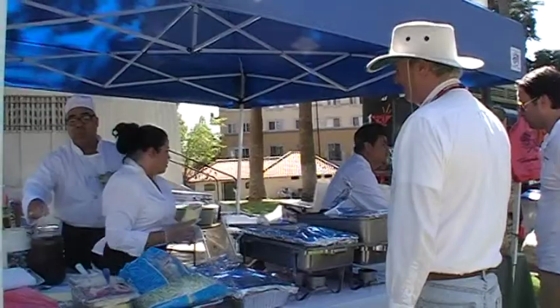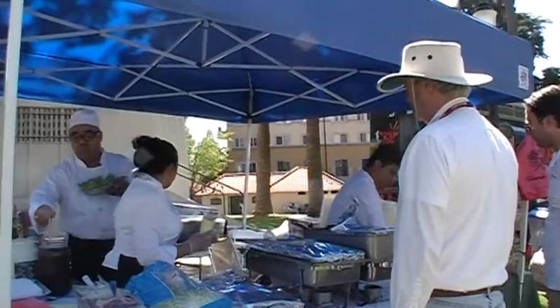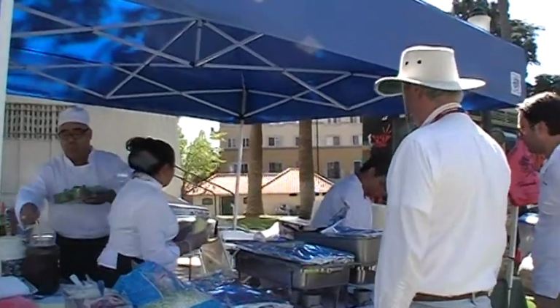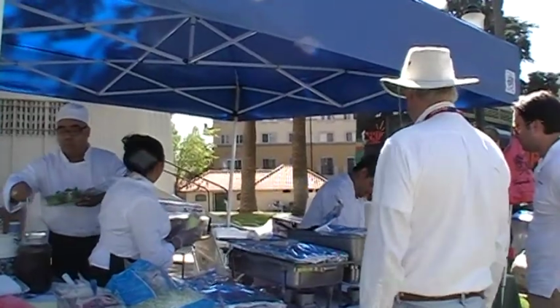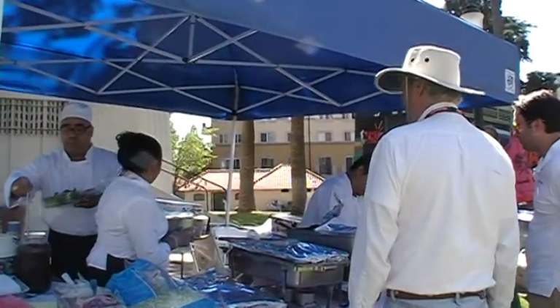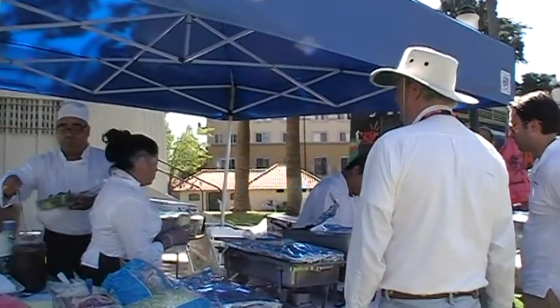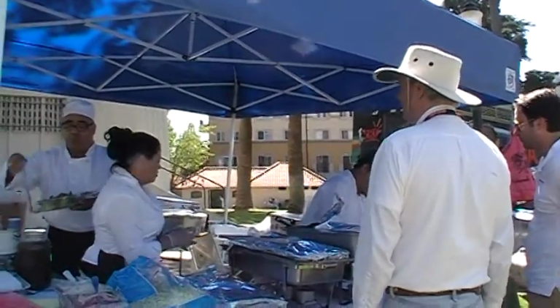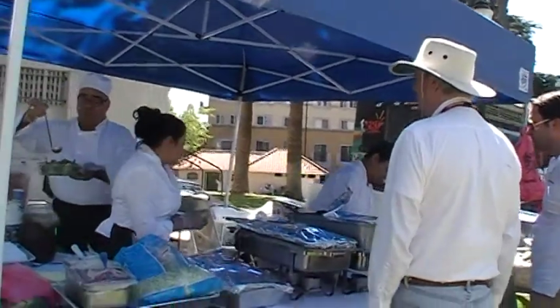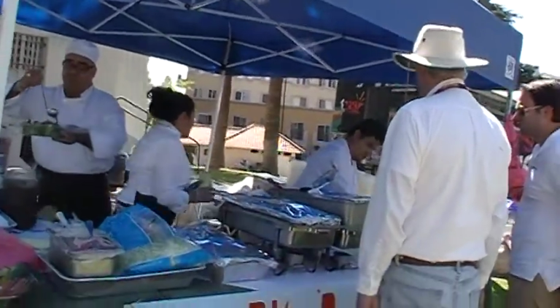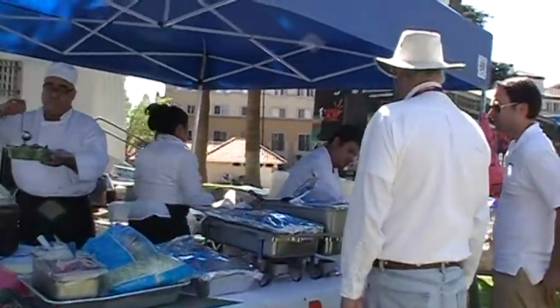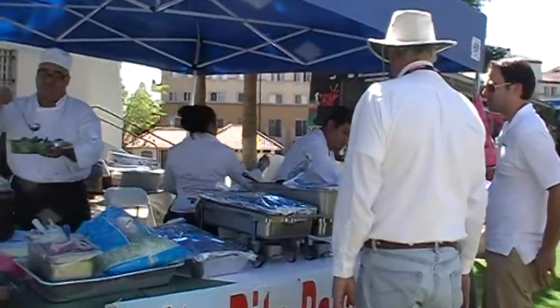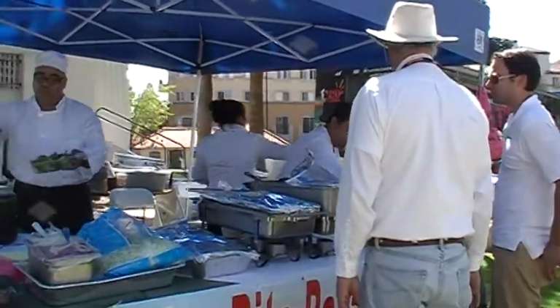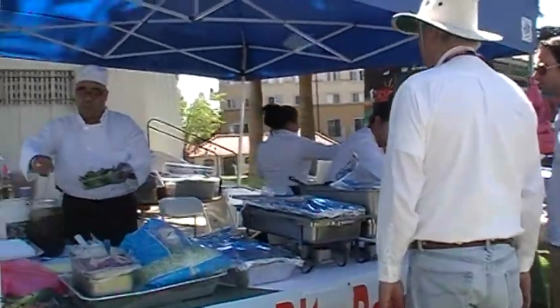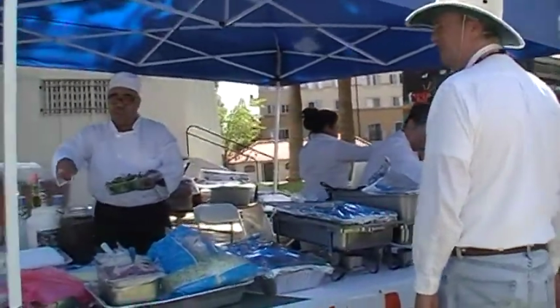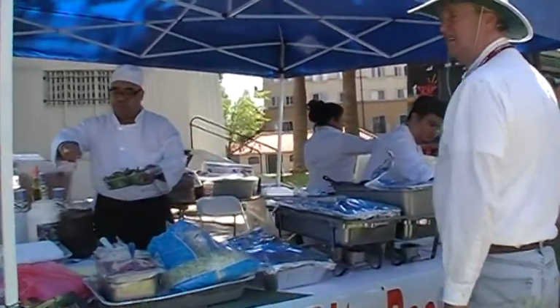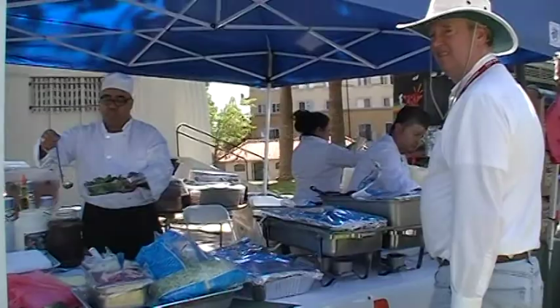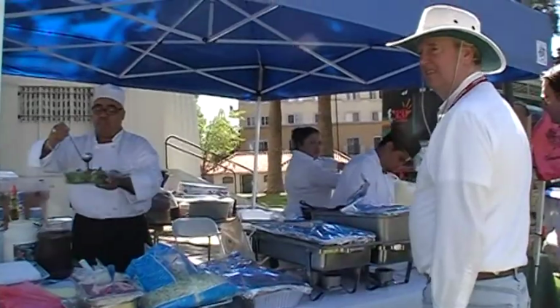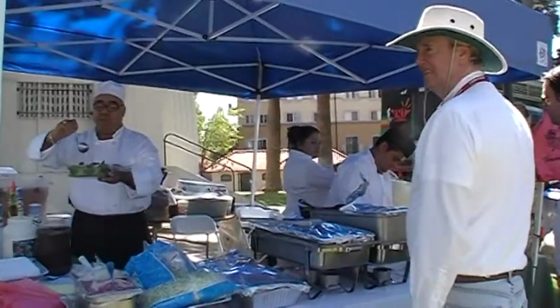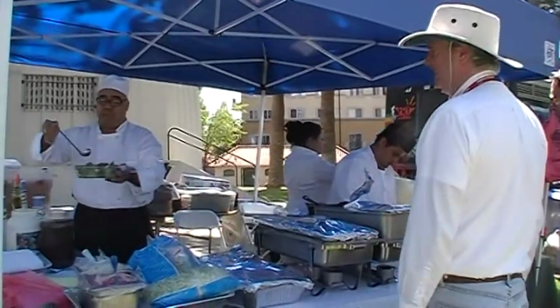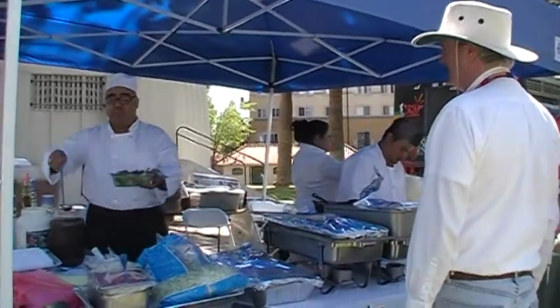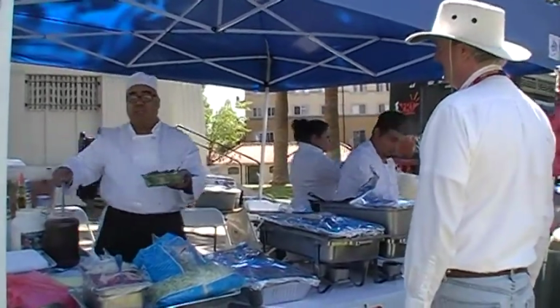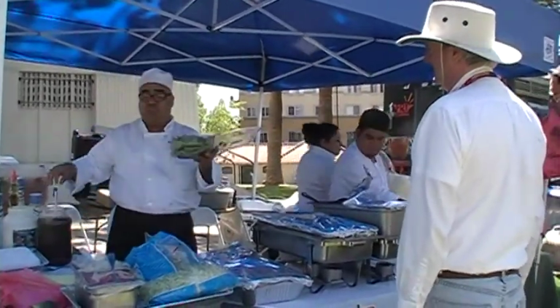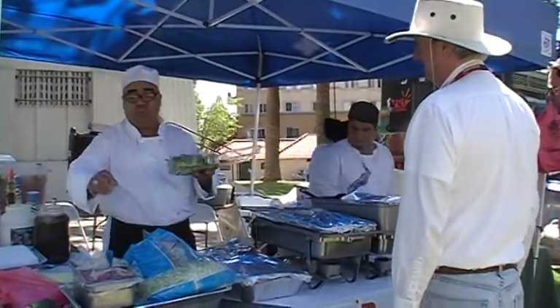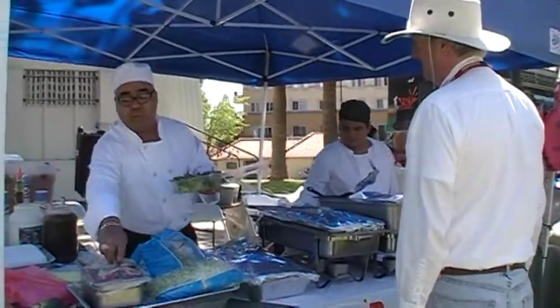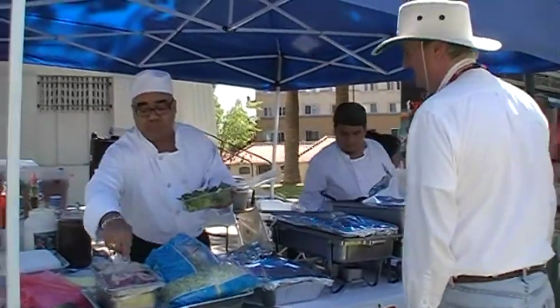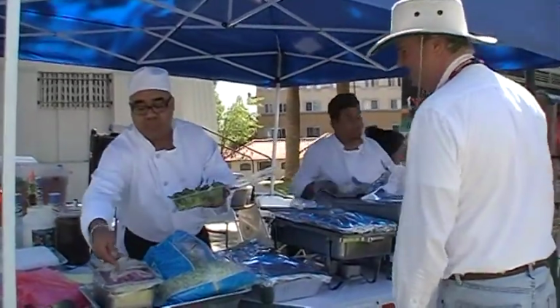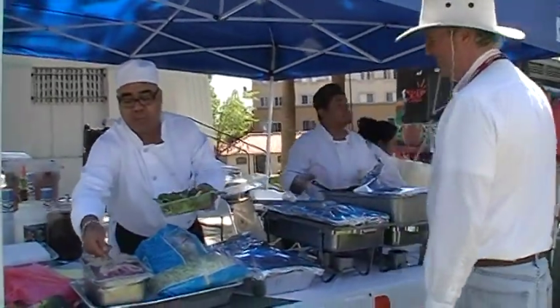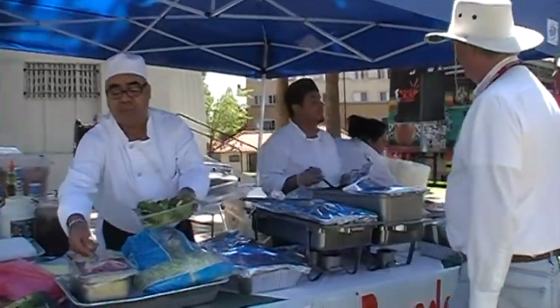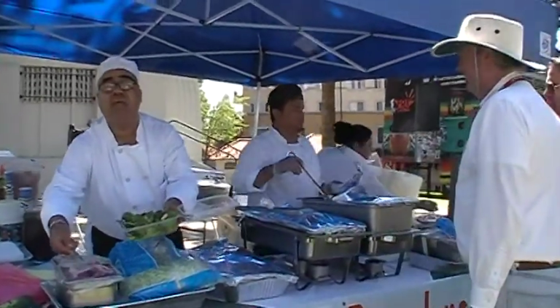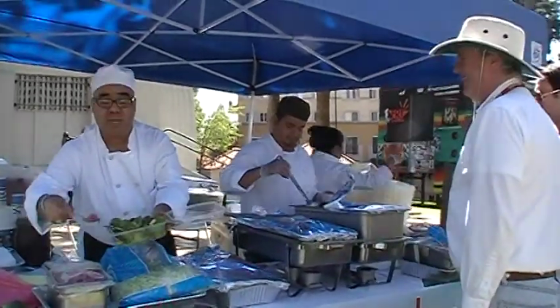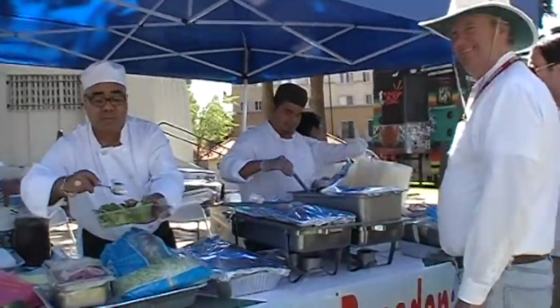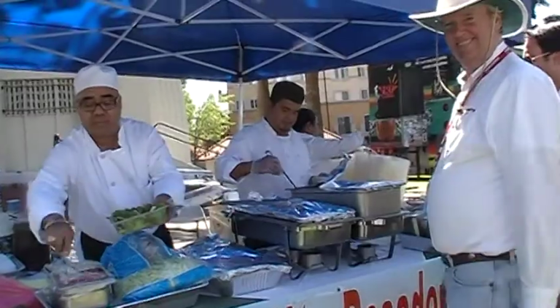This is the Pita Pita Pasadena booth — Pita Pita Pasadena, the best food in town. We're serving Mediterranean Lebanese food here.